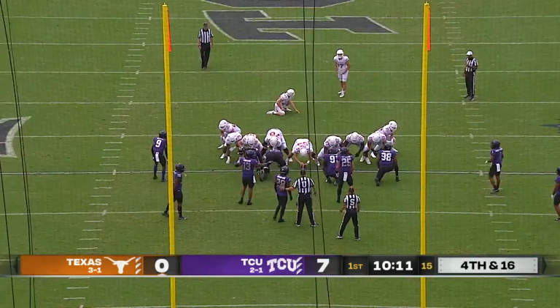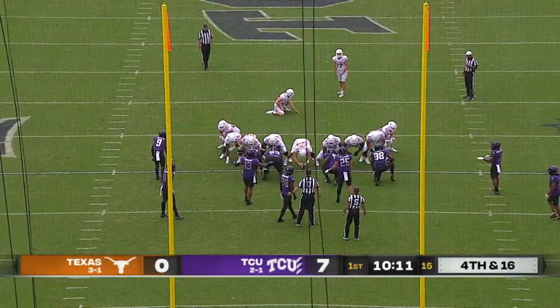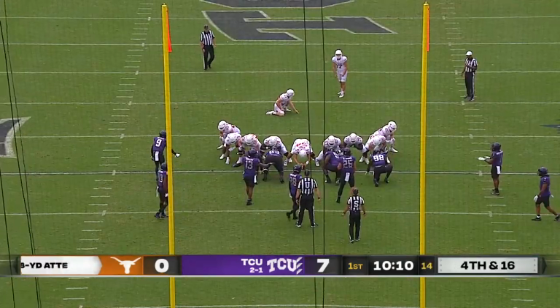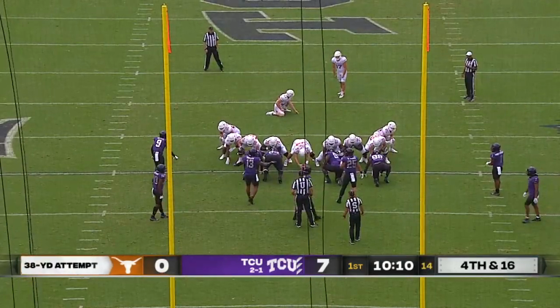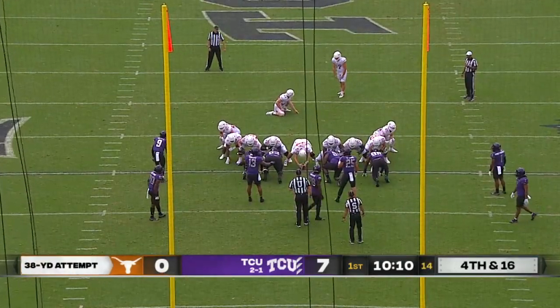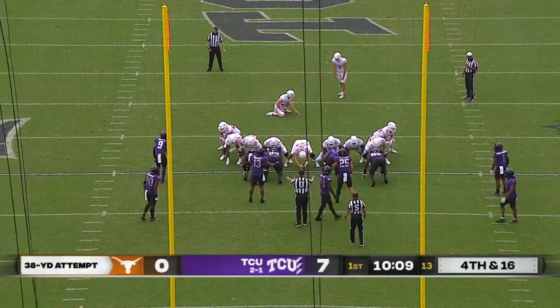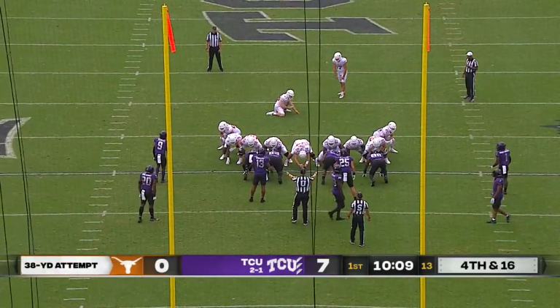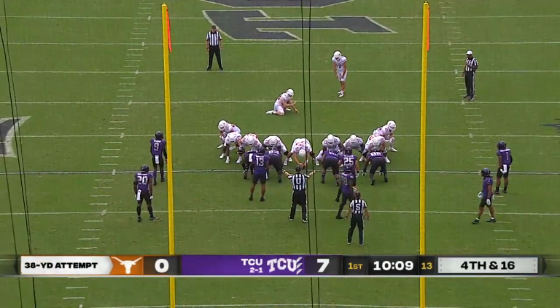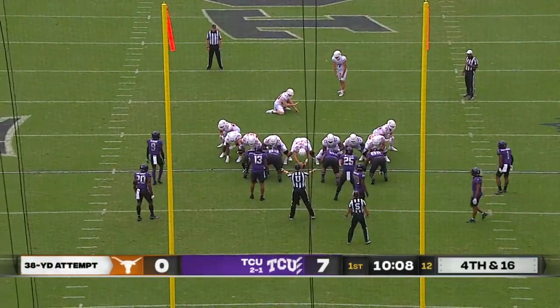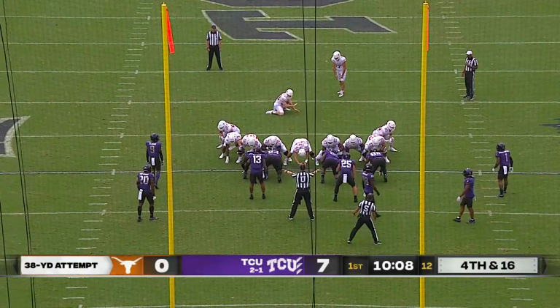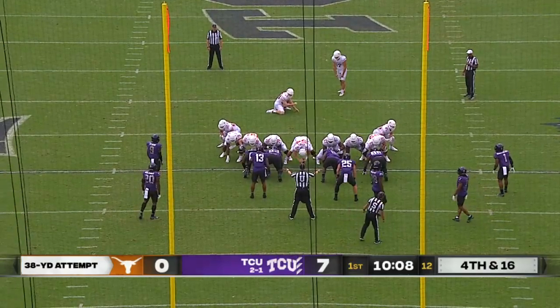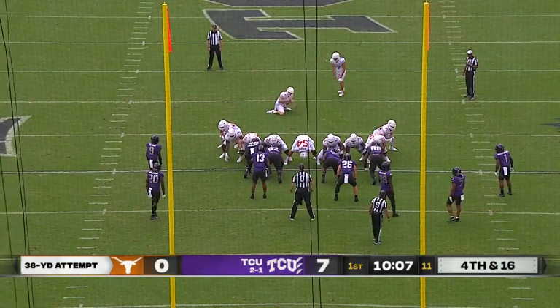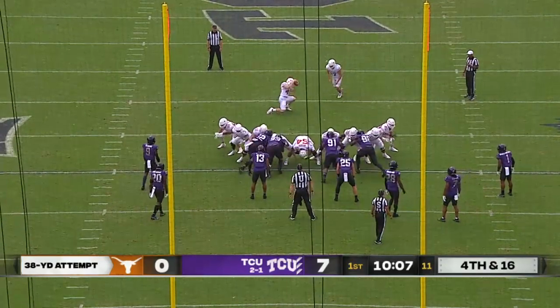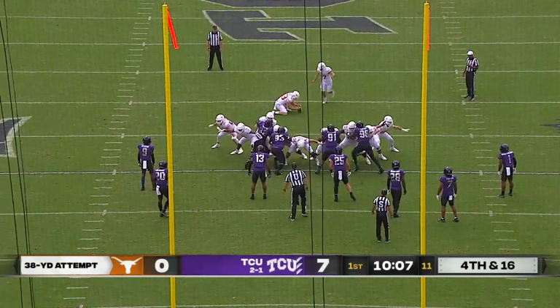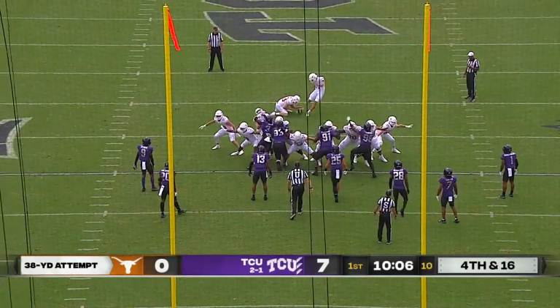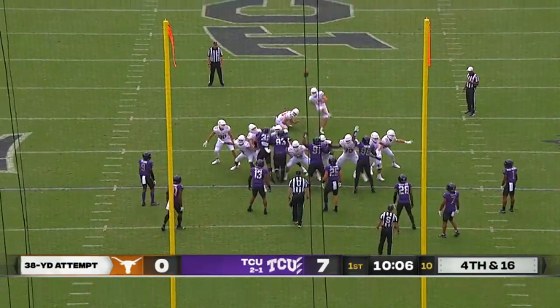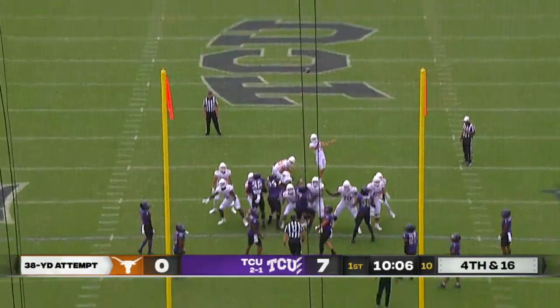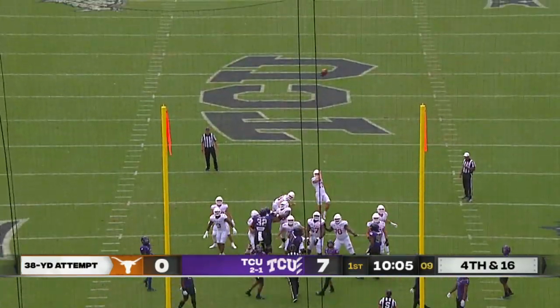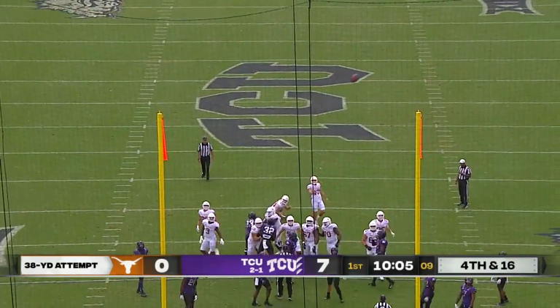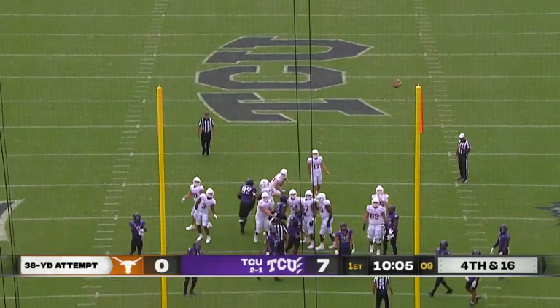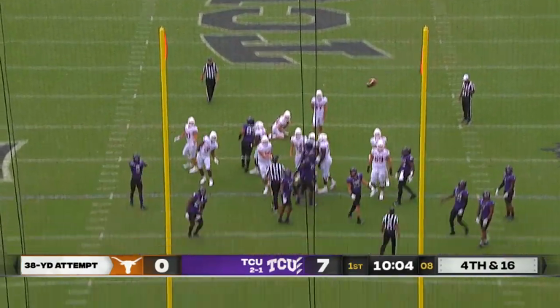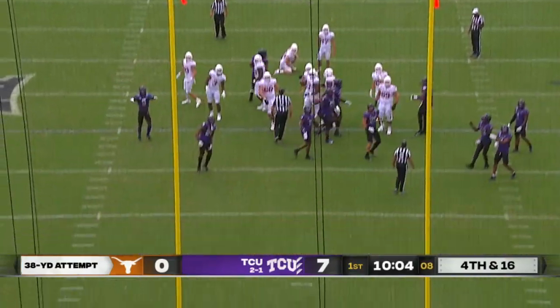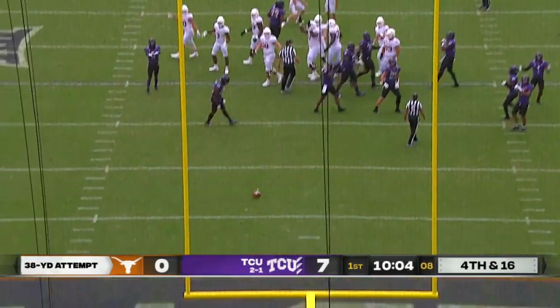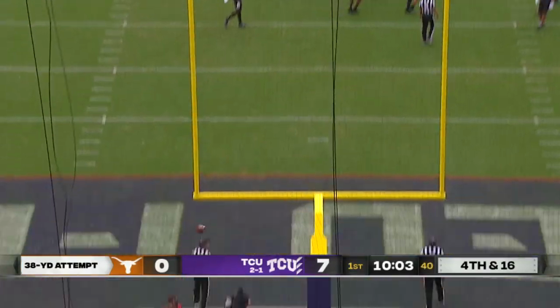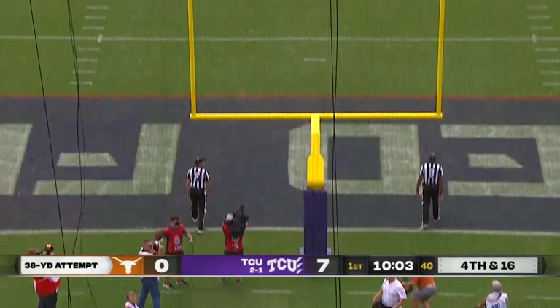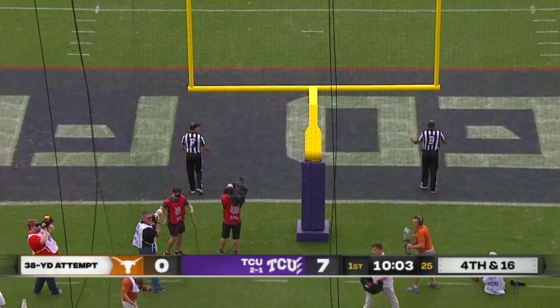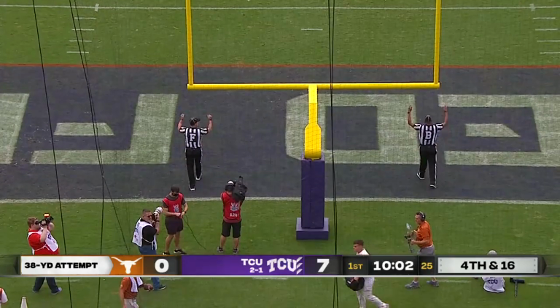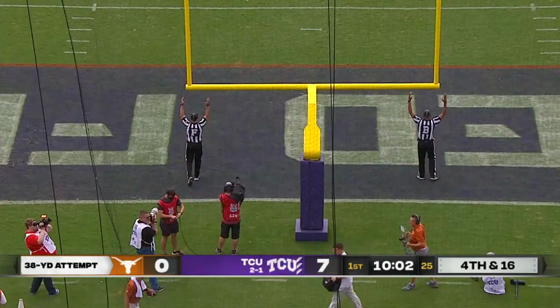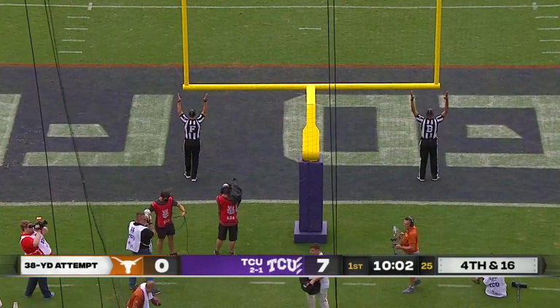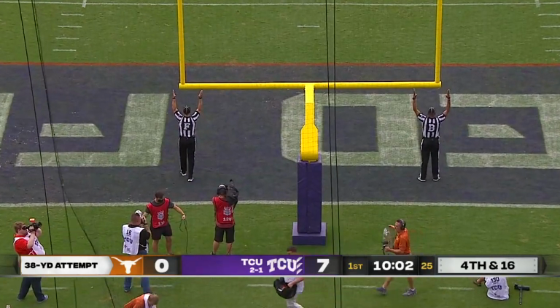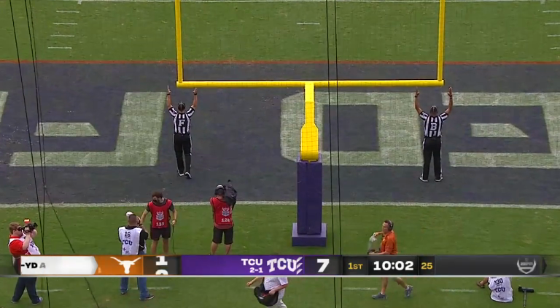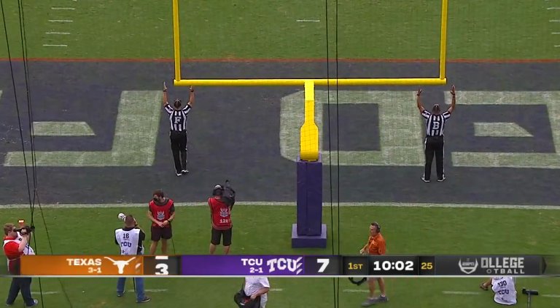38-yard try for Cameron Dicker, who's one for three on the season. Snap is high. The kick hits the upright and goes through — the kick is good.